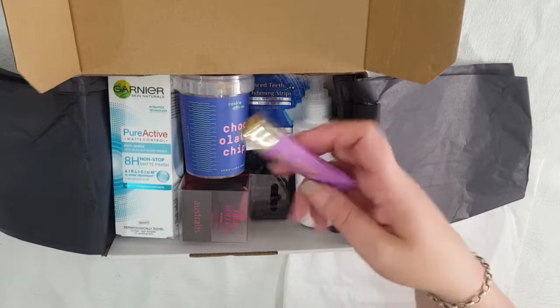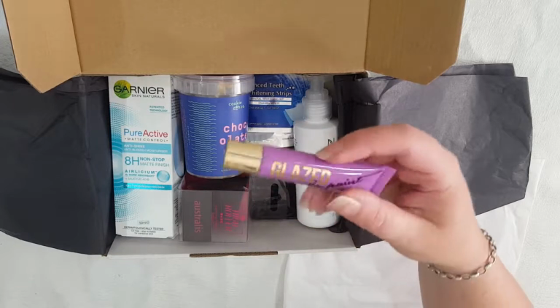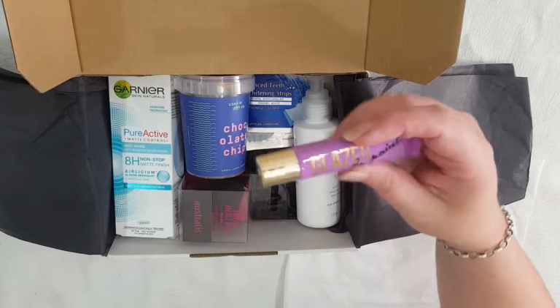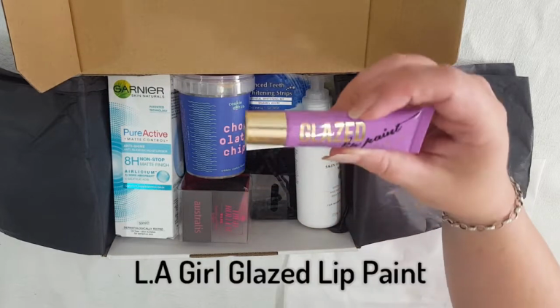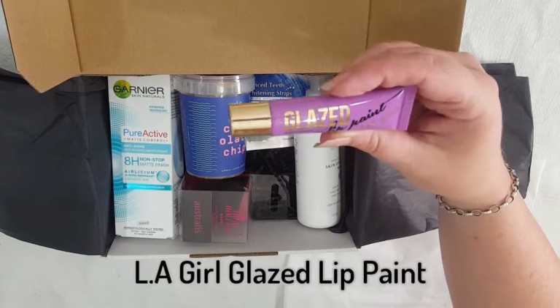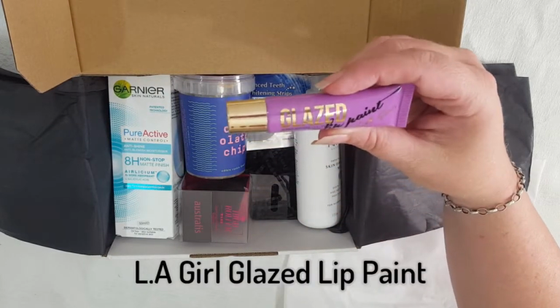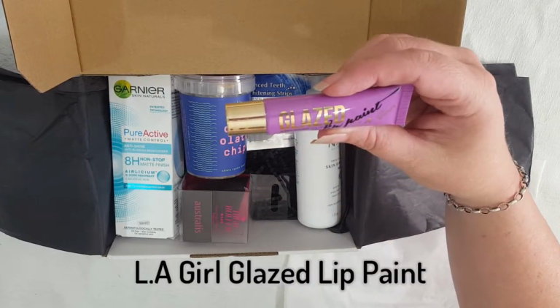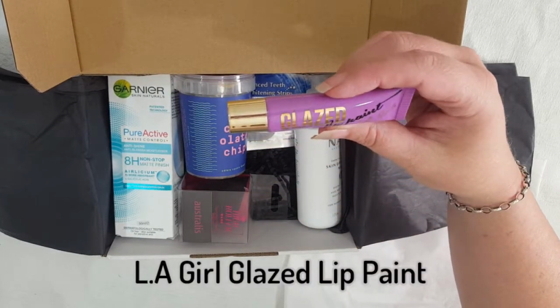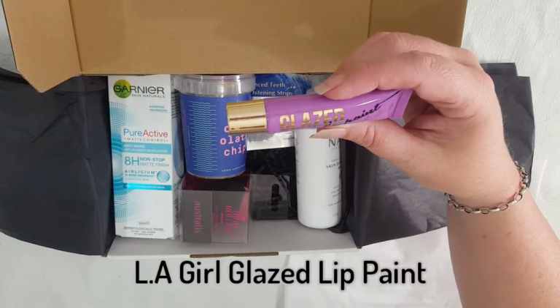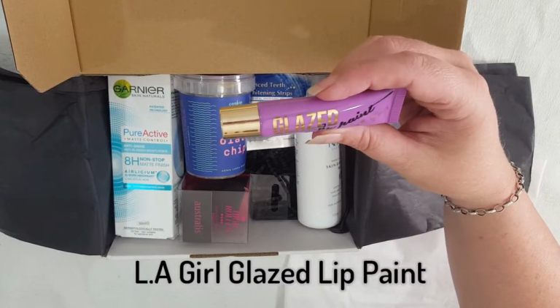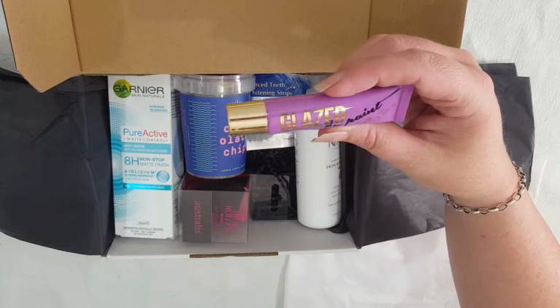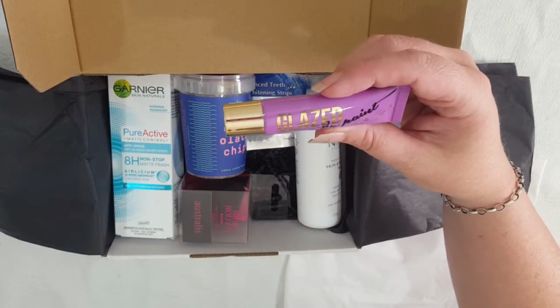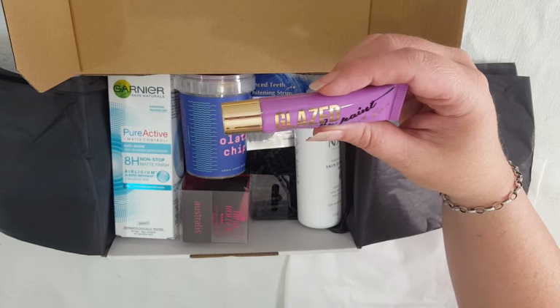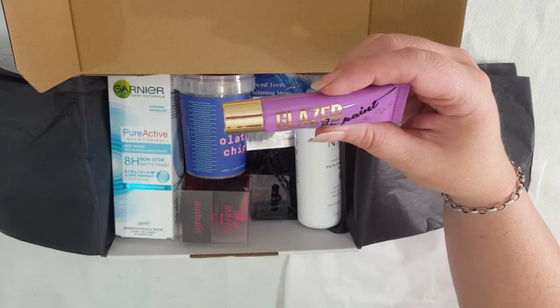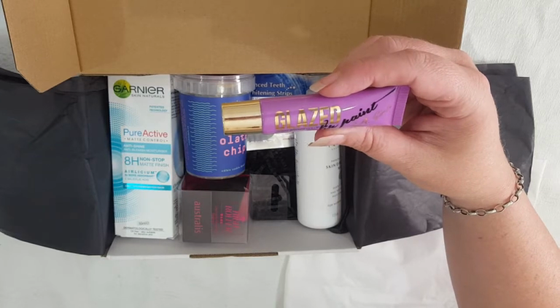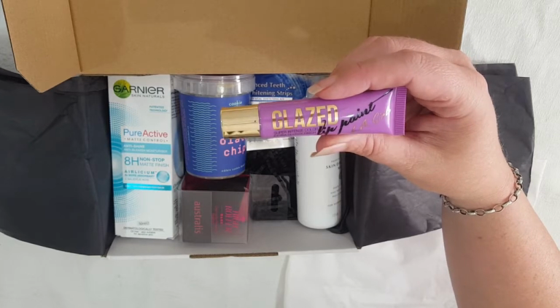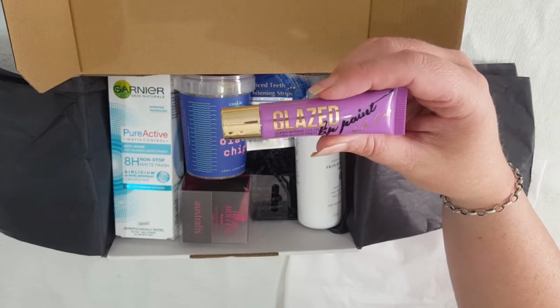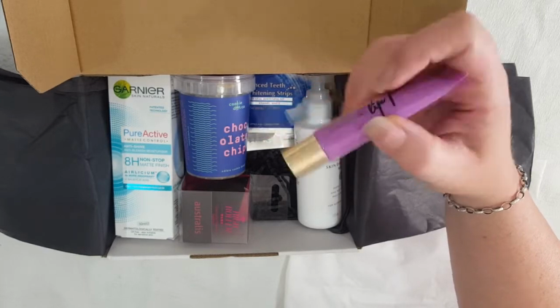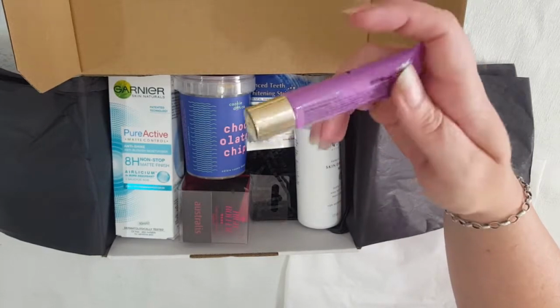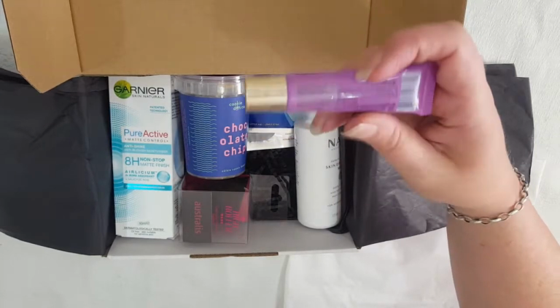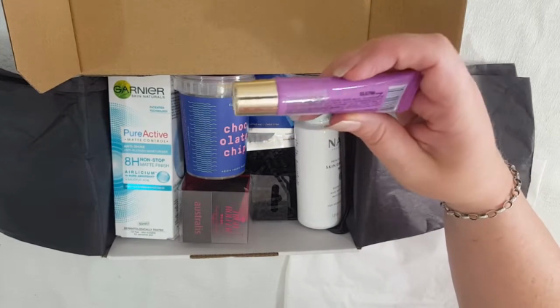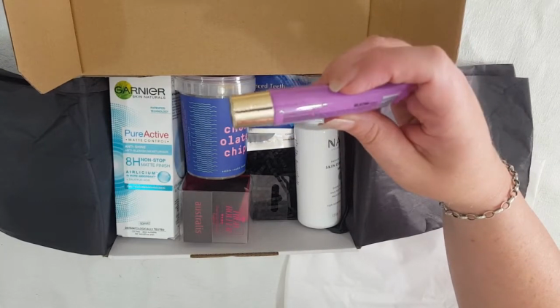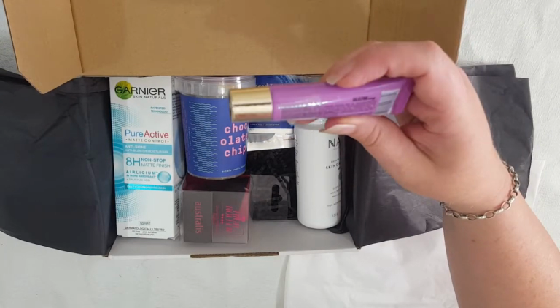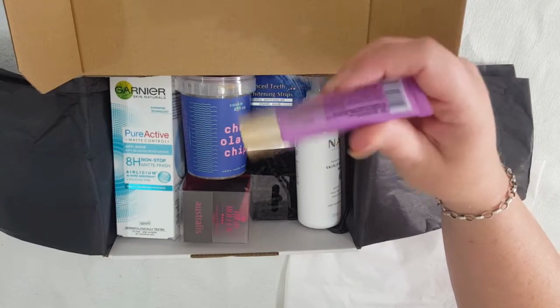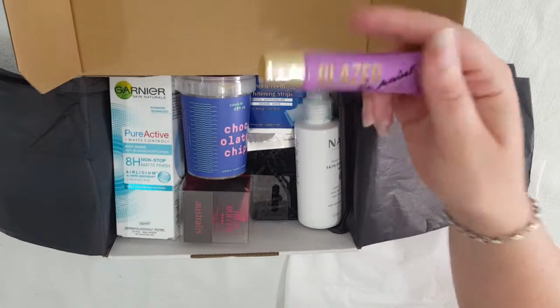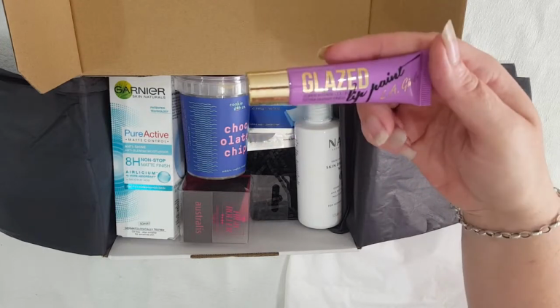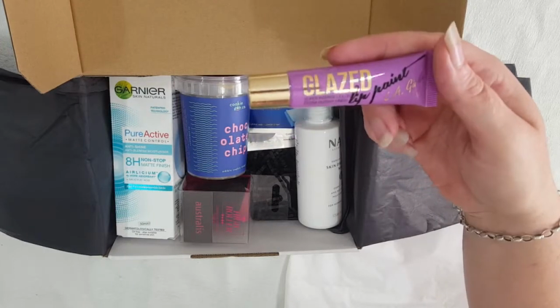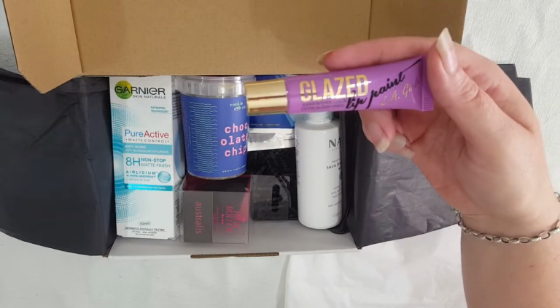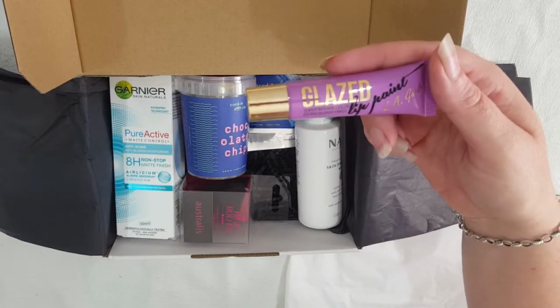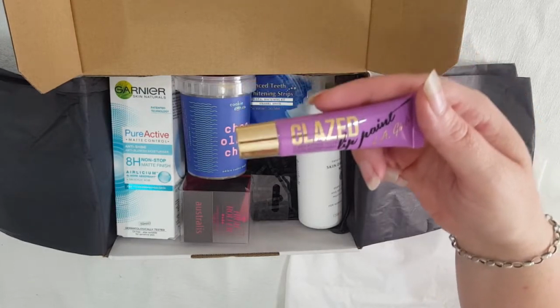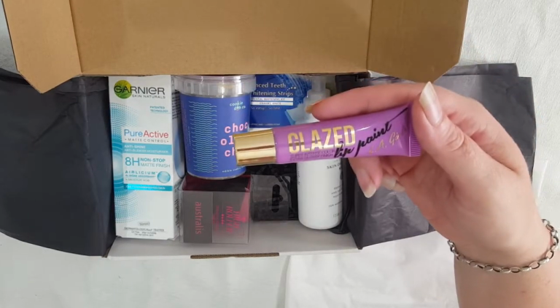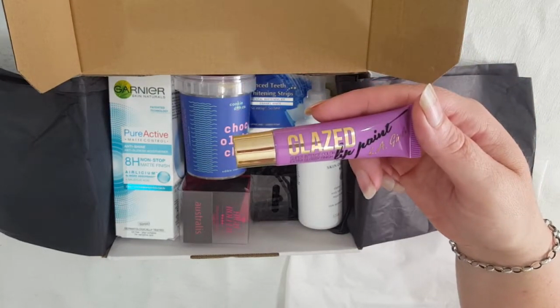Next item is a Glazed Lip Paint — it says LA Girl. A super intense color, extra glossy finish. I wonder if that's going to be as bright purple as it looks. I'm not sure.